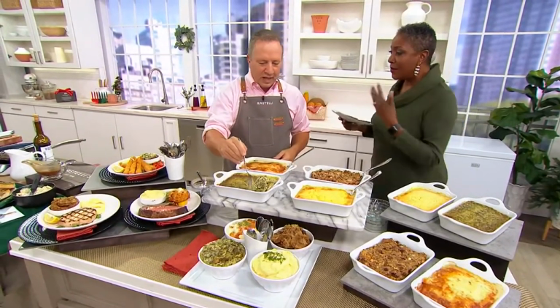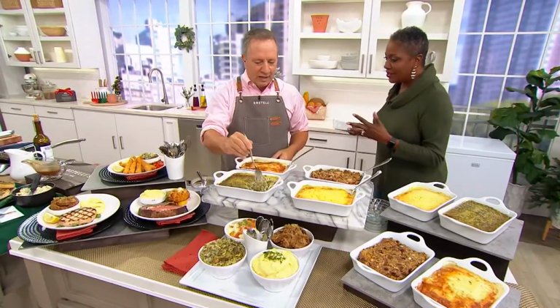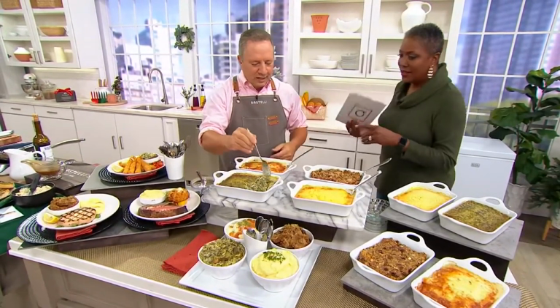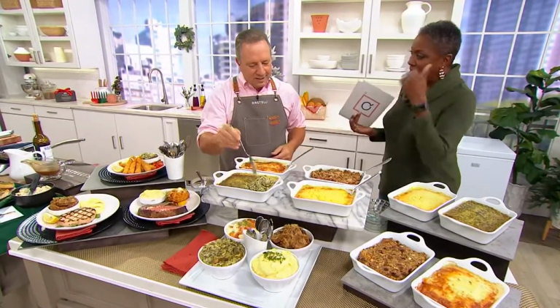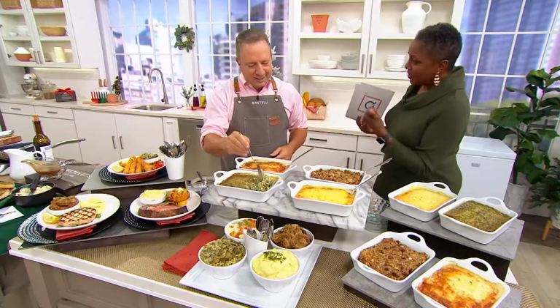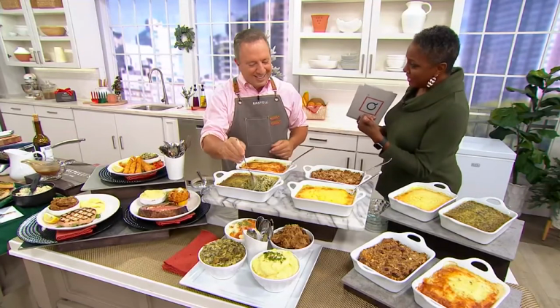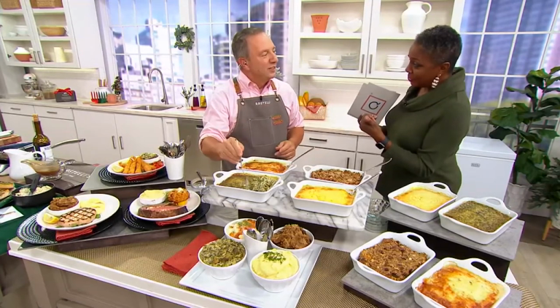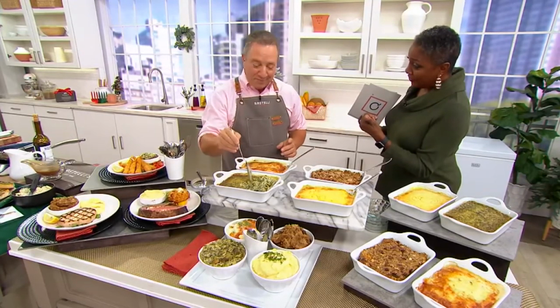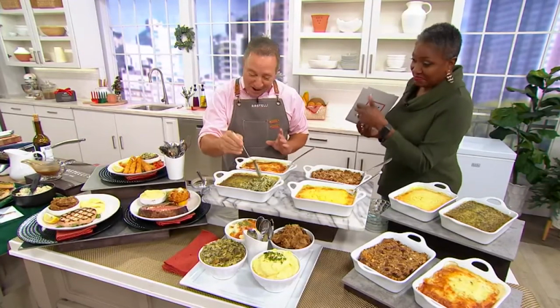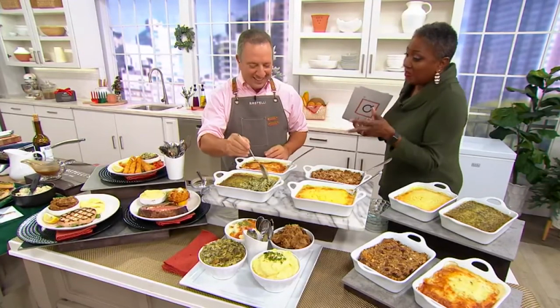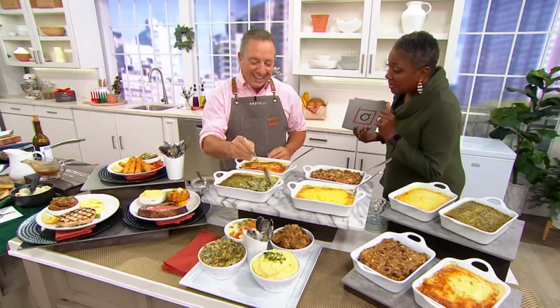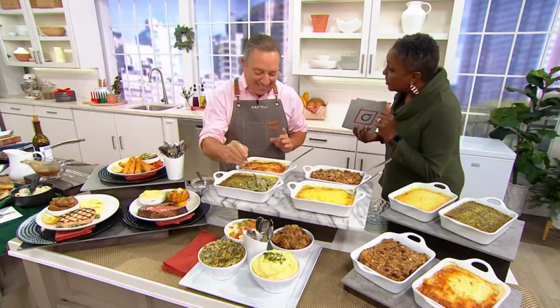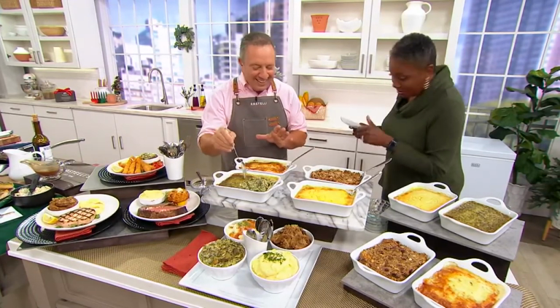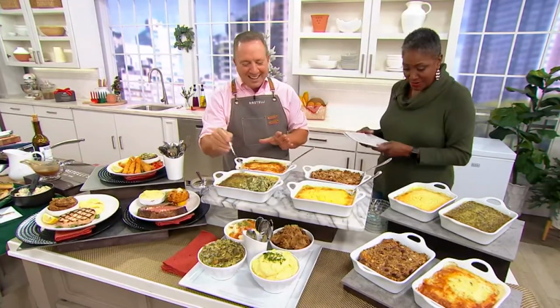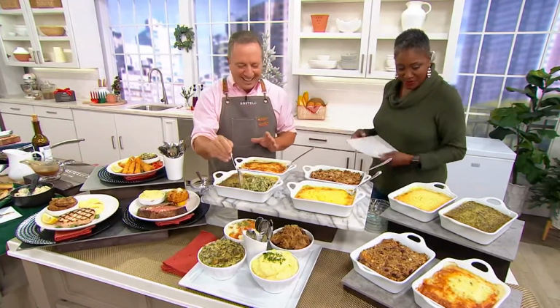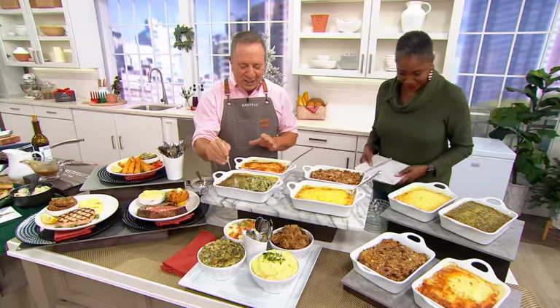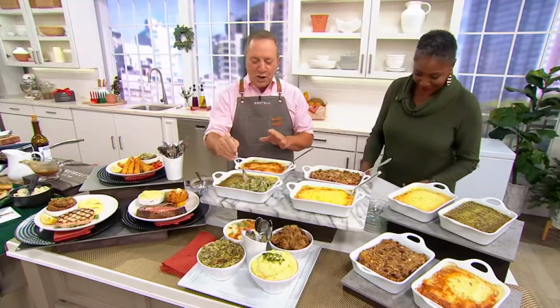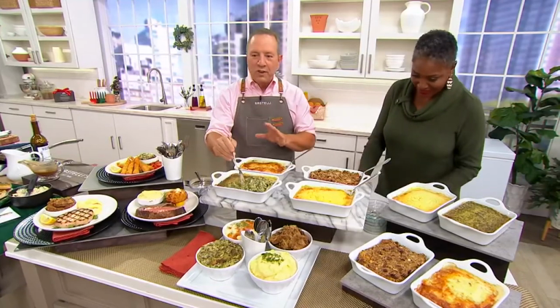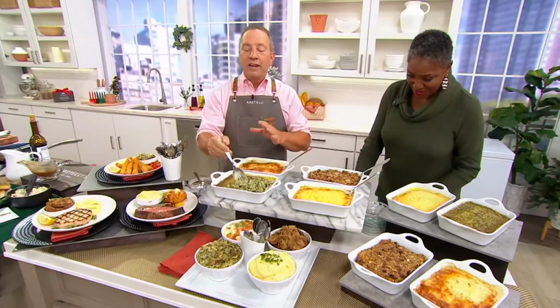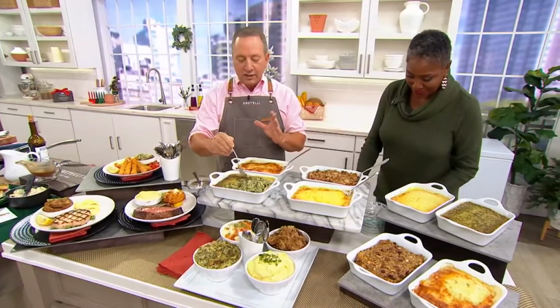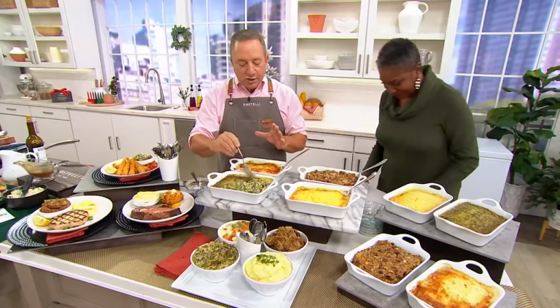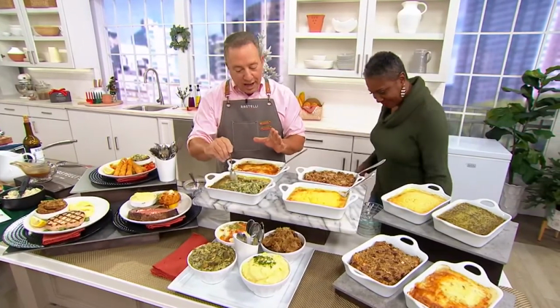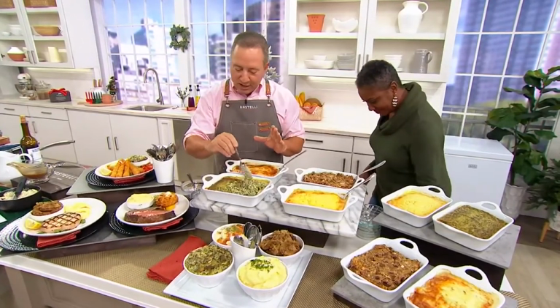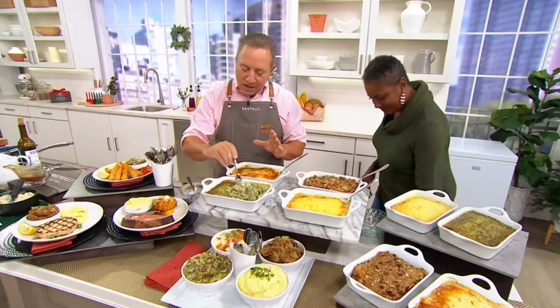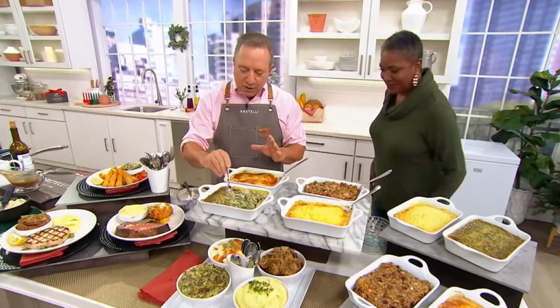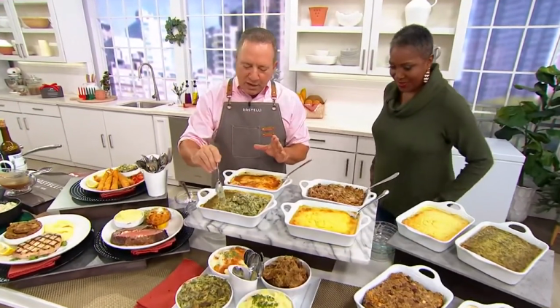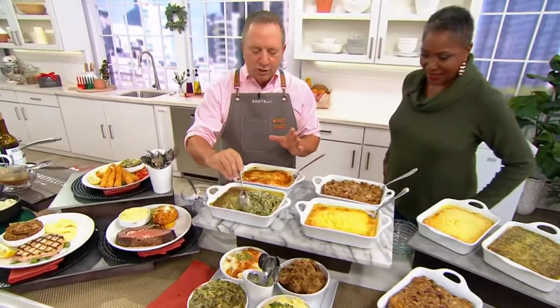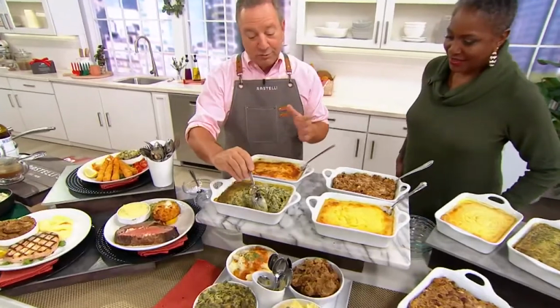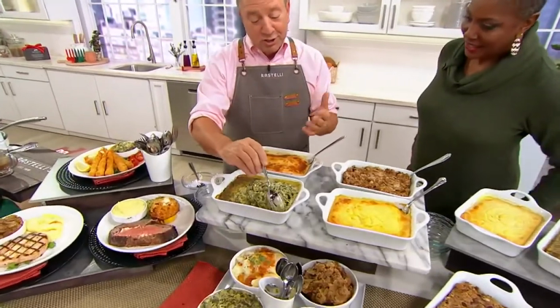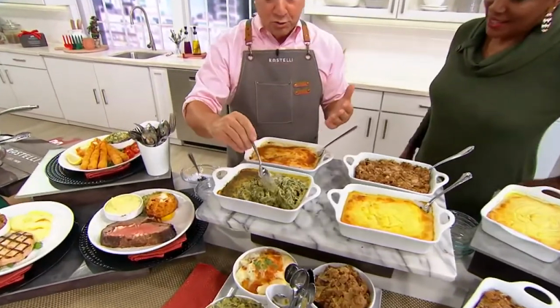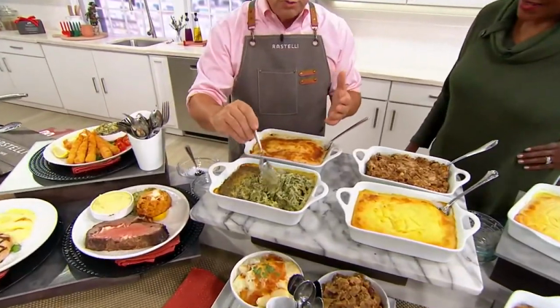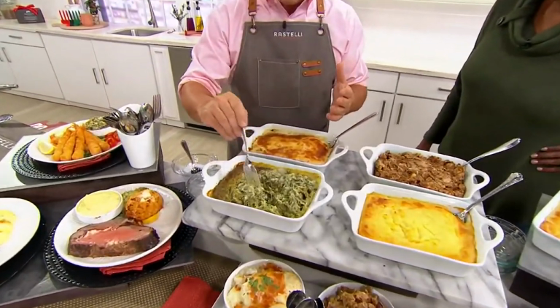Imagine you don't have to worry about the meat because it's going to be perfect, and you don't have to worry about the side dishes either. I wanted to create things that we have at our table to make it a true family experience.